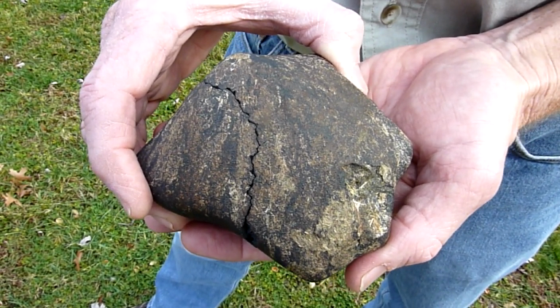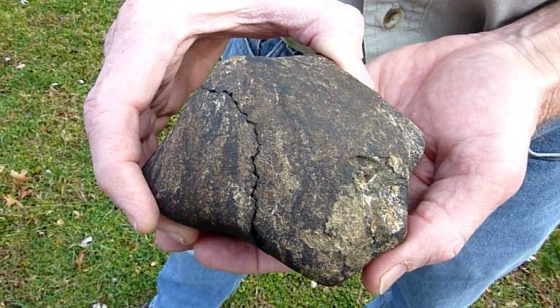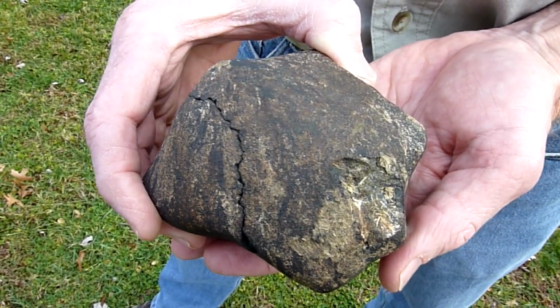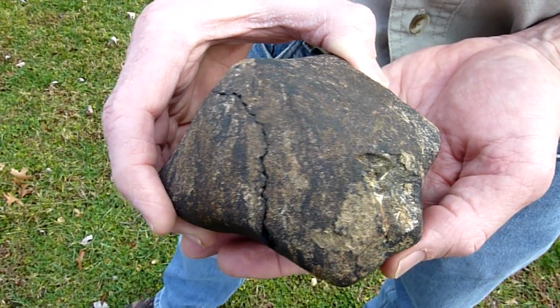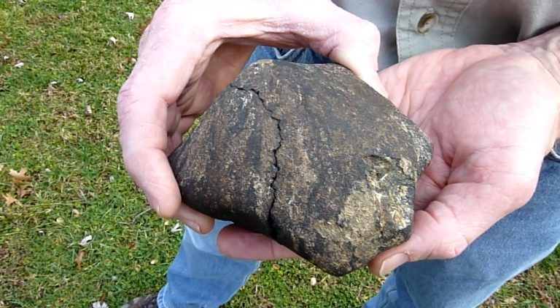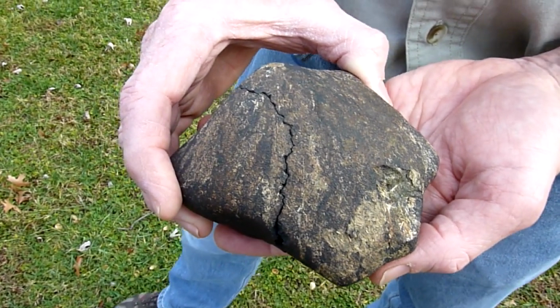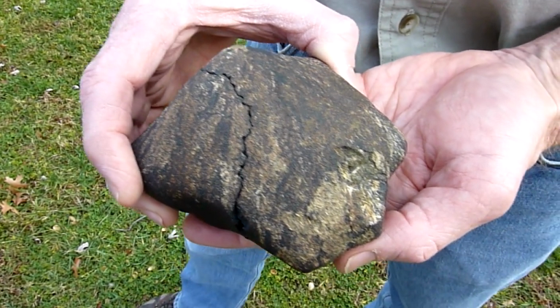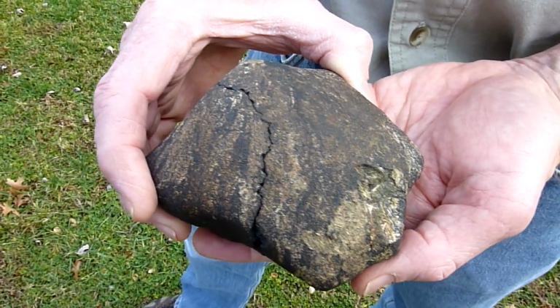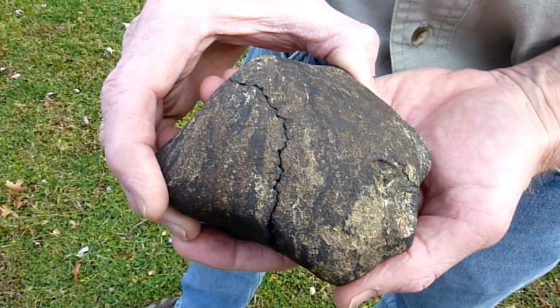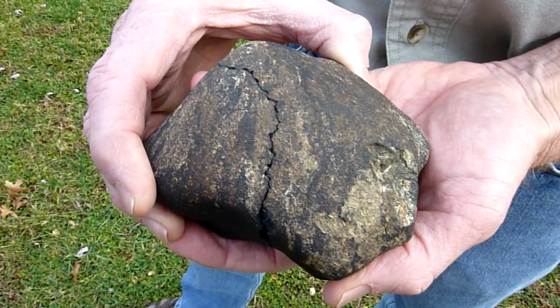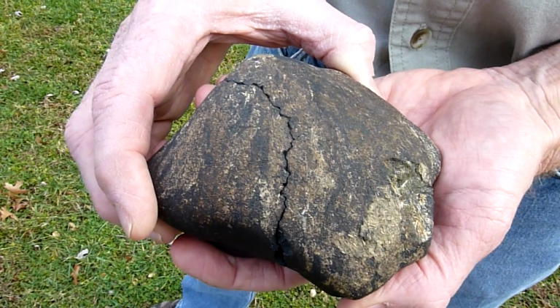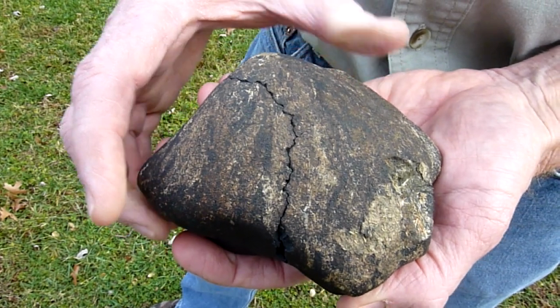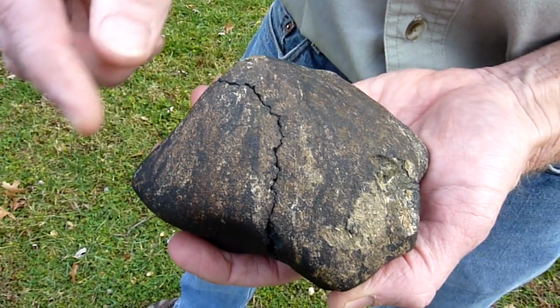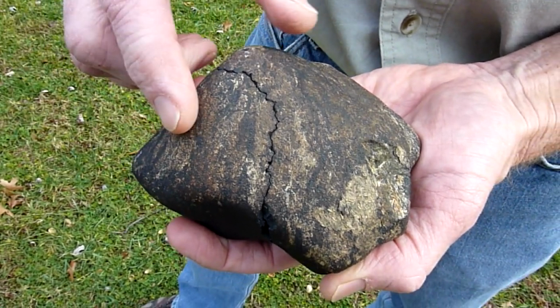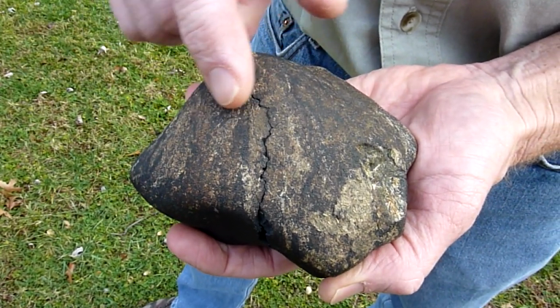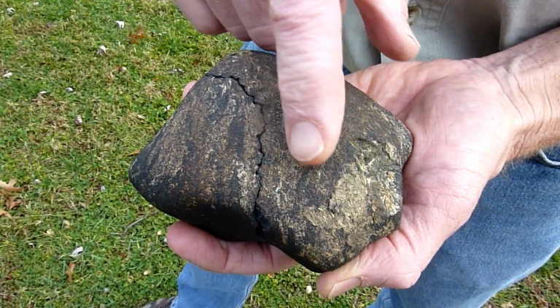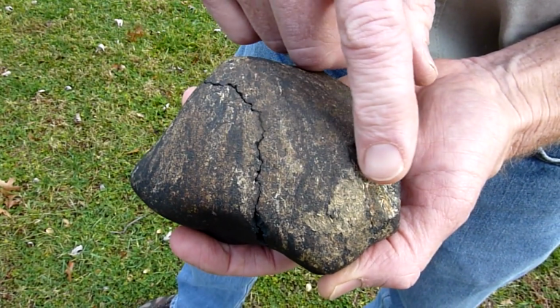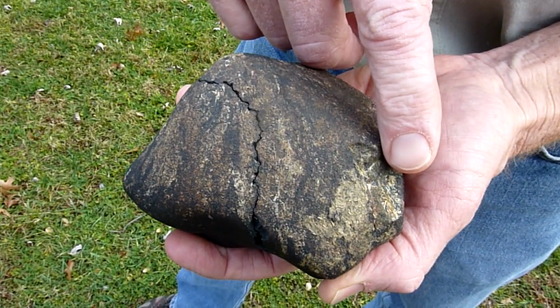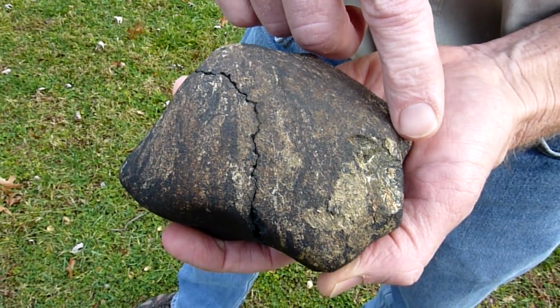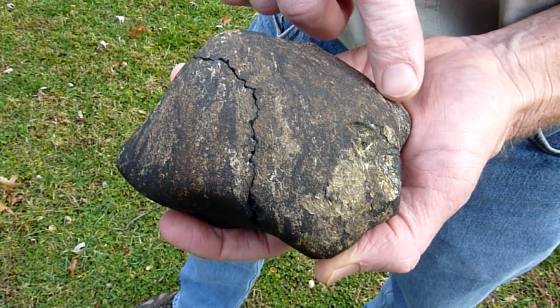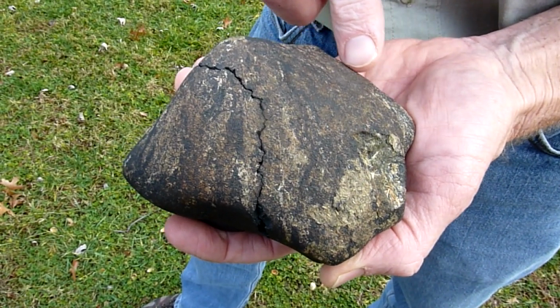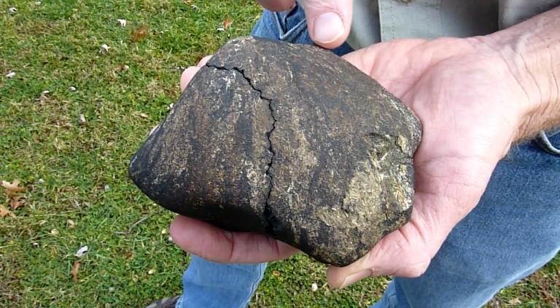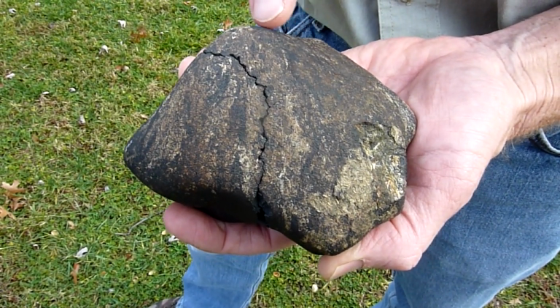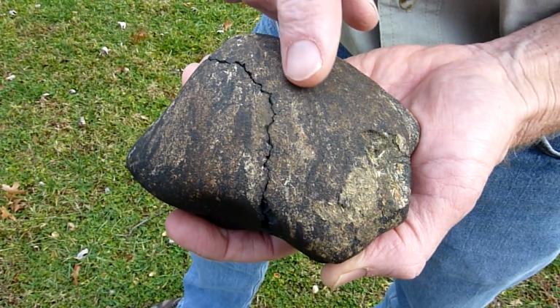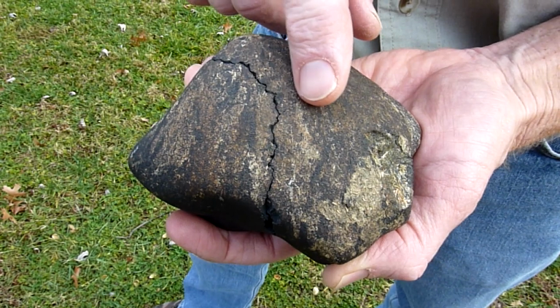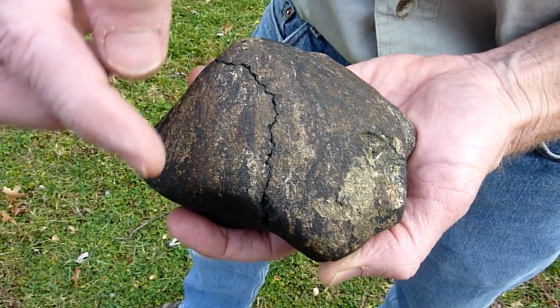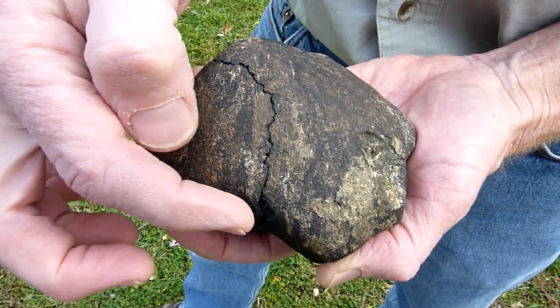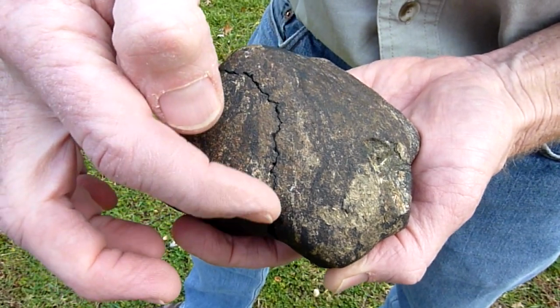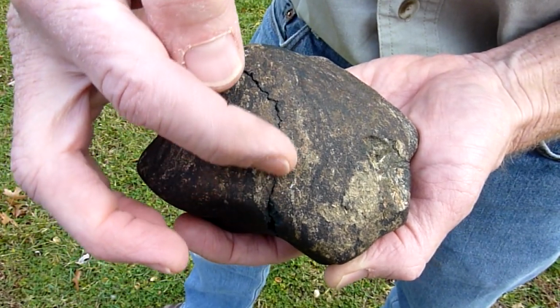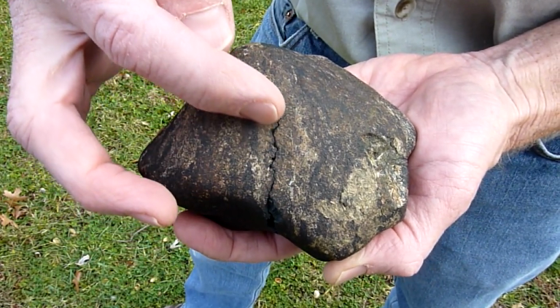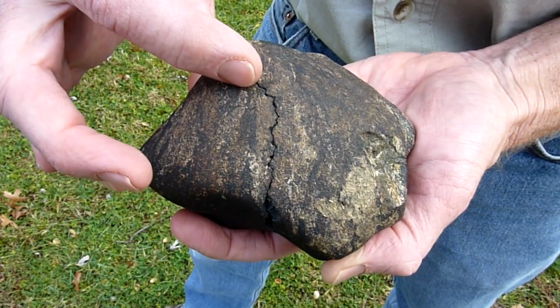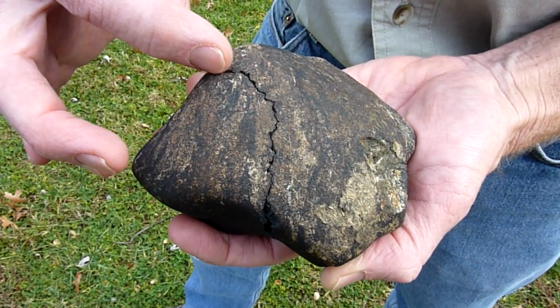723 gram oriented Murchison. You can see where it hit the ground — there's still grass embedded and a little bit of soil. When it hit the ground it broke in two.